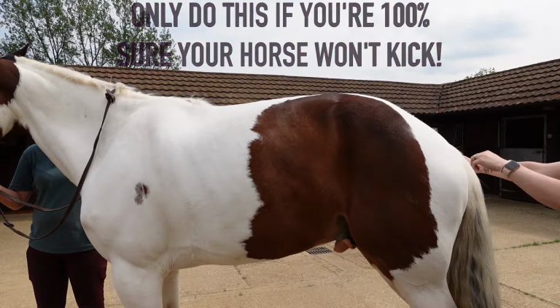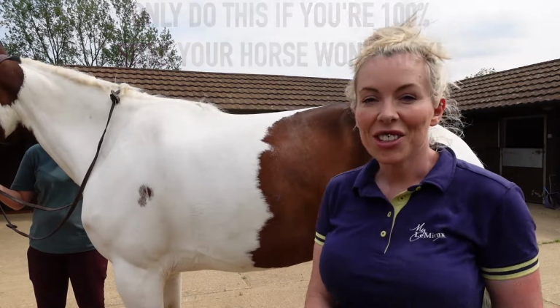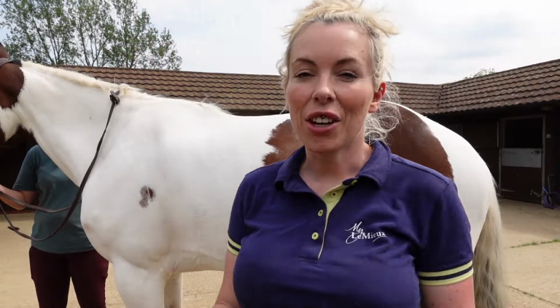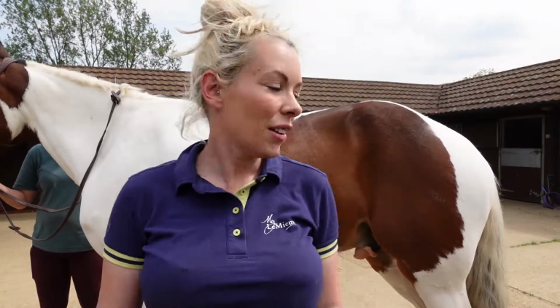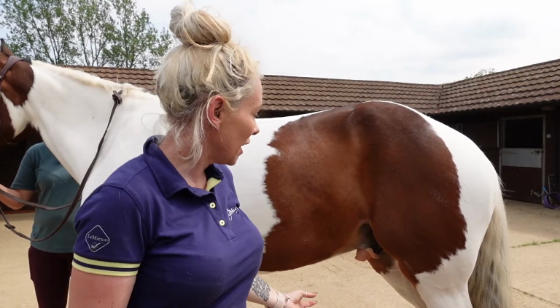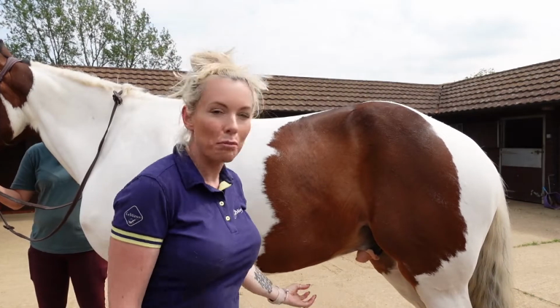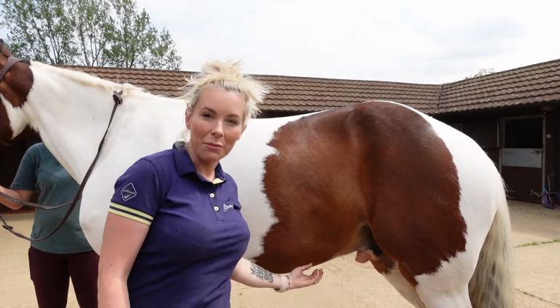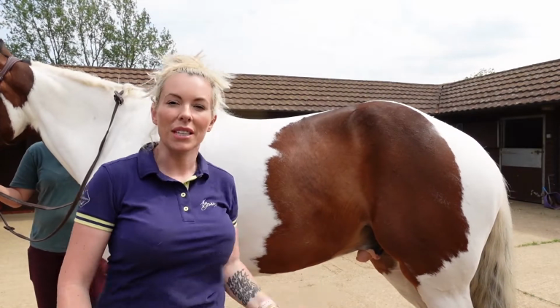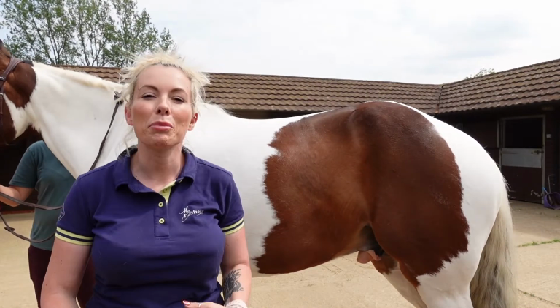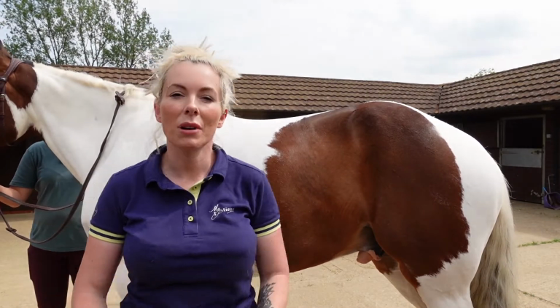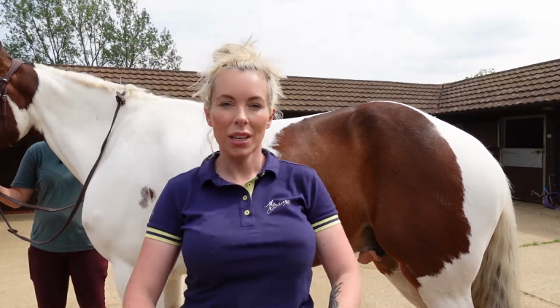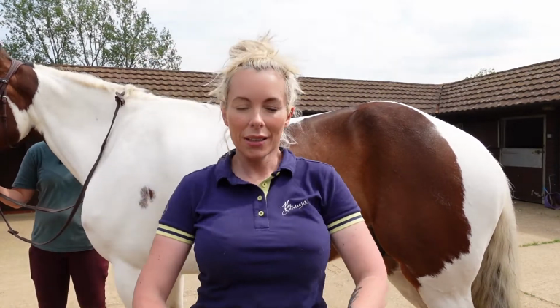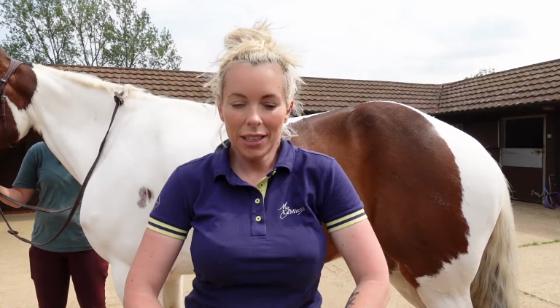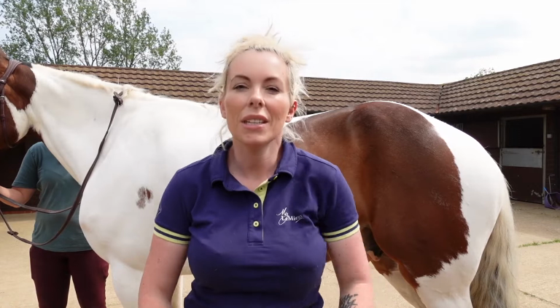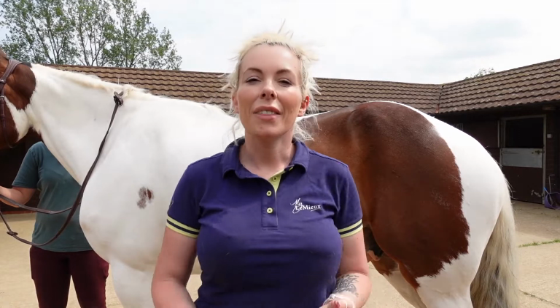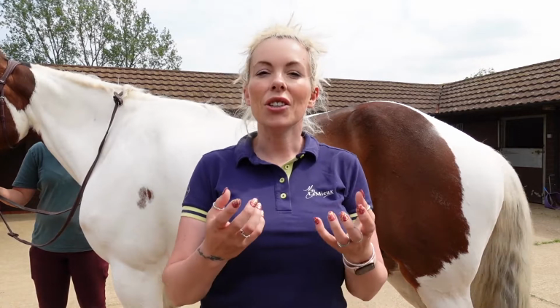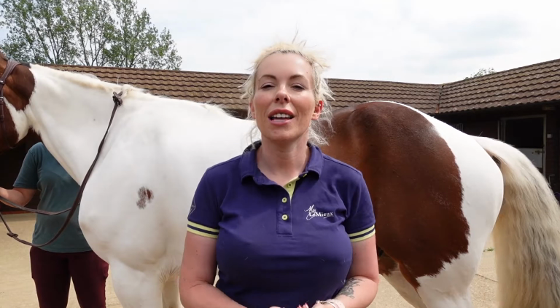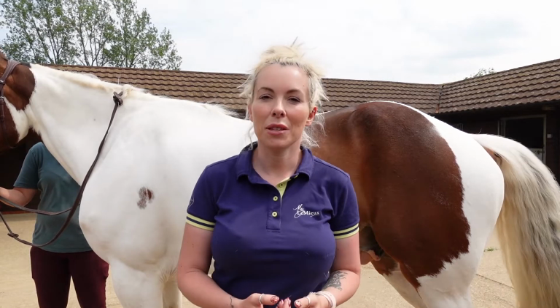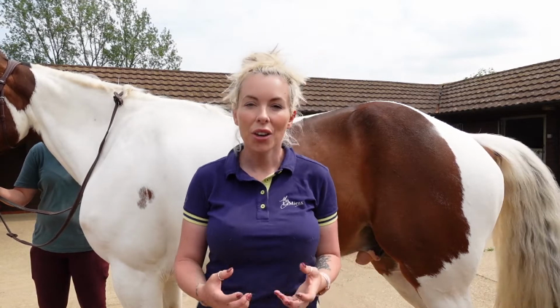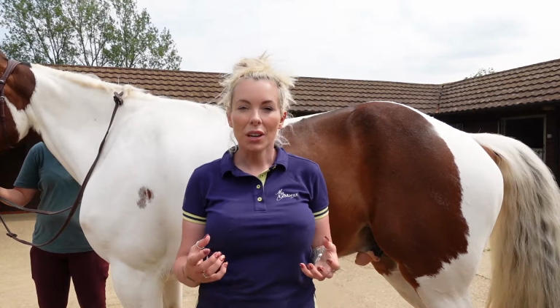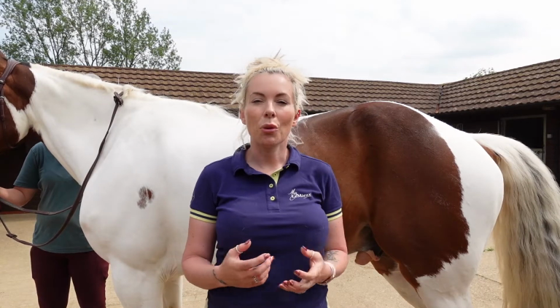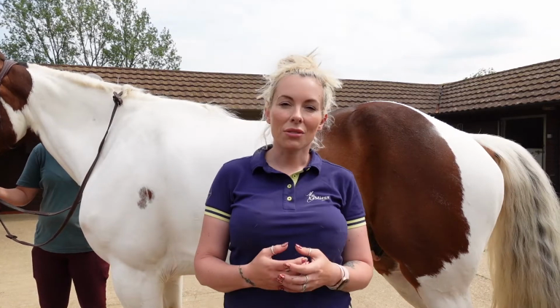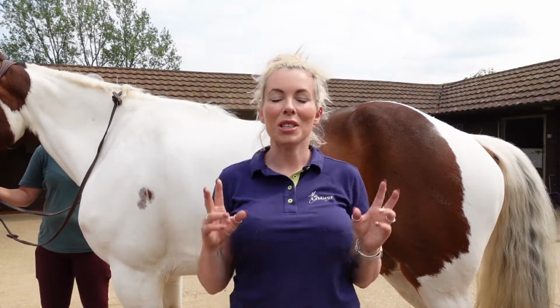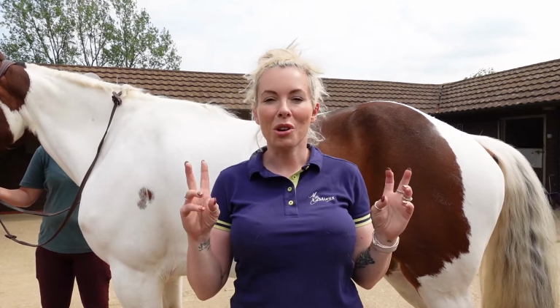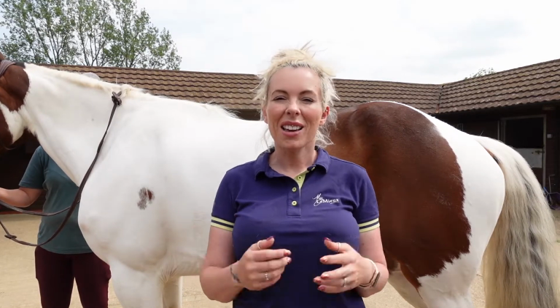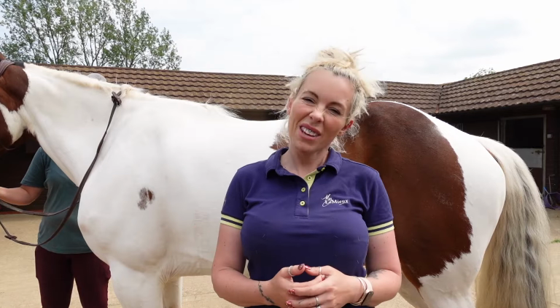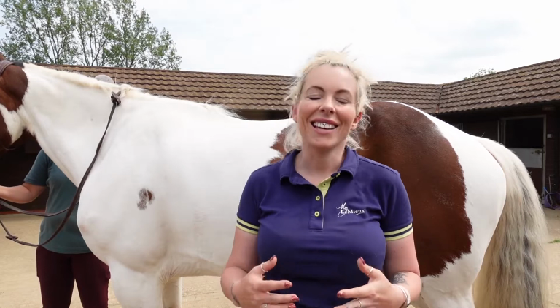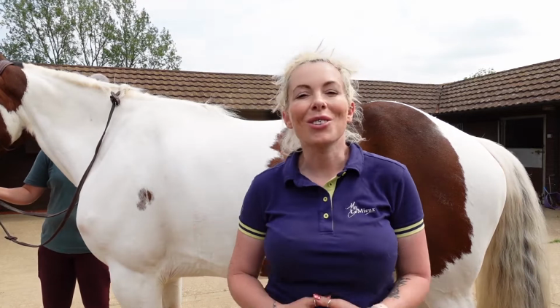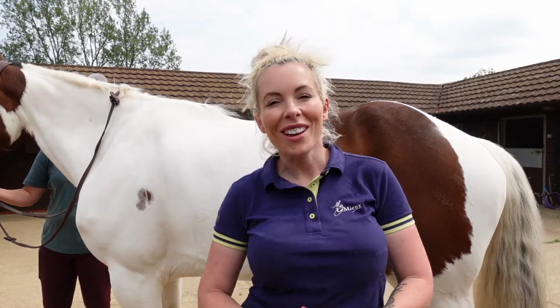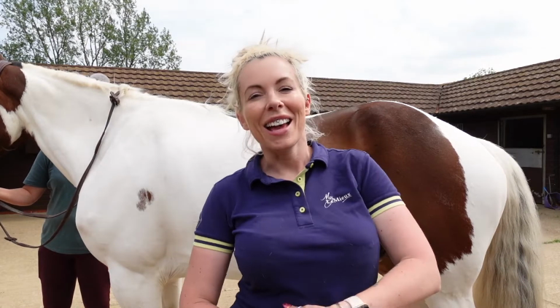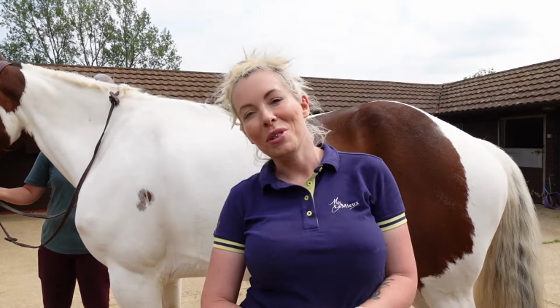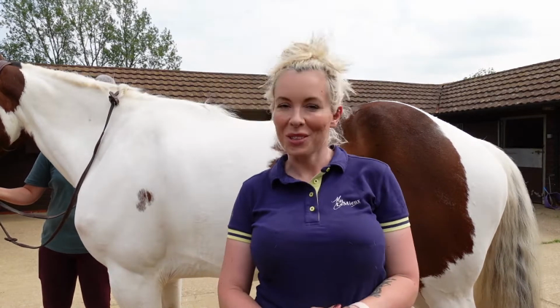And as you can see, Koda's belly muscles — his abdominal muscles — tensed and lifted, and that in turn lifted his back, creating what we would describe as a stronger back, but really it's those stronger abdominal muscles.